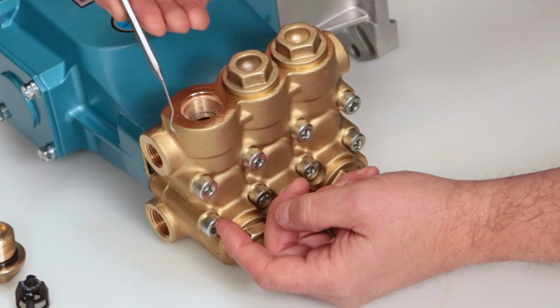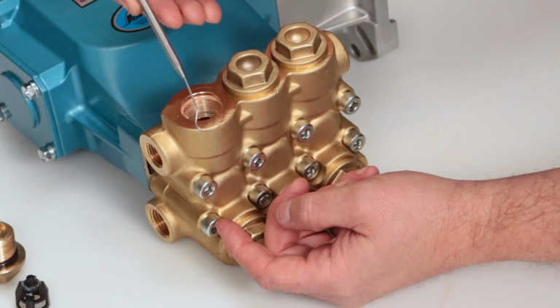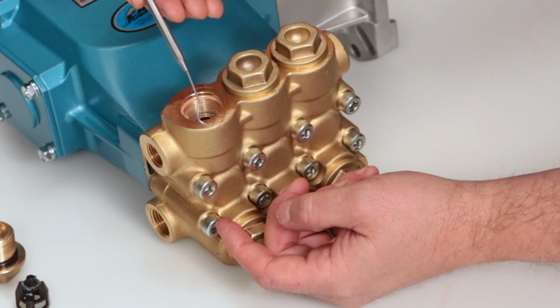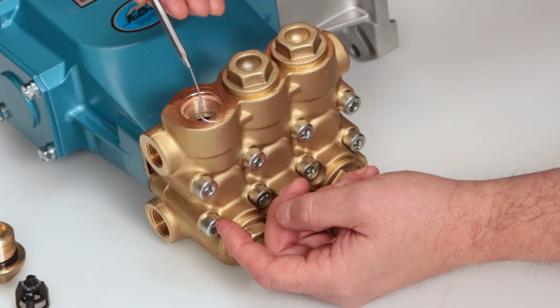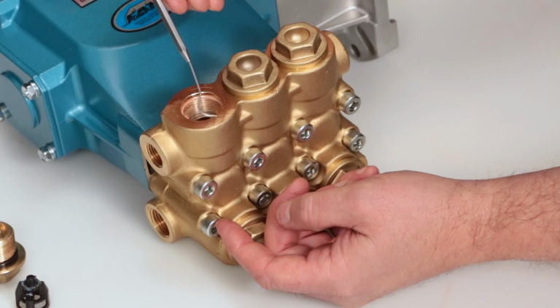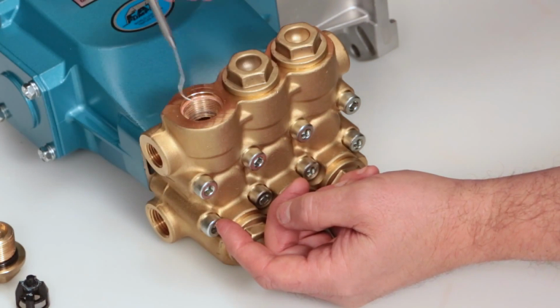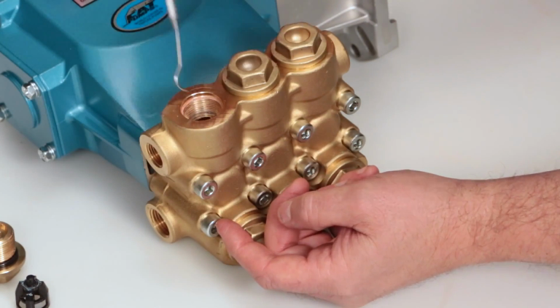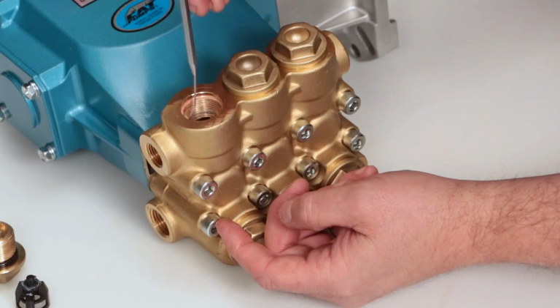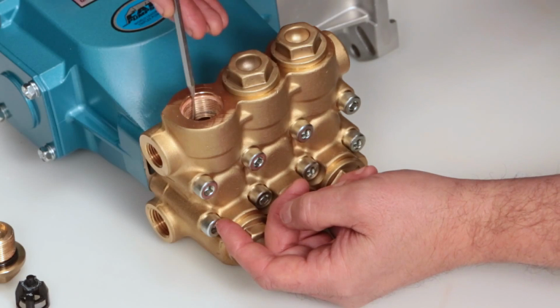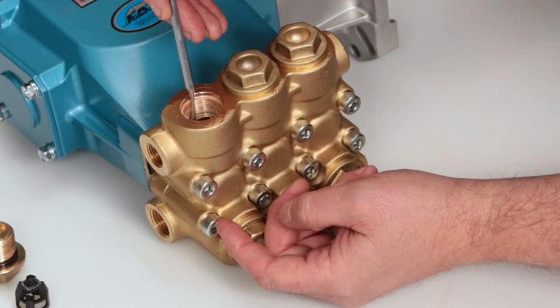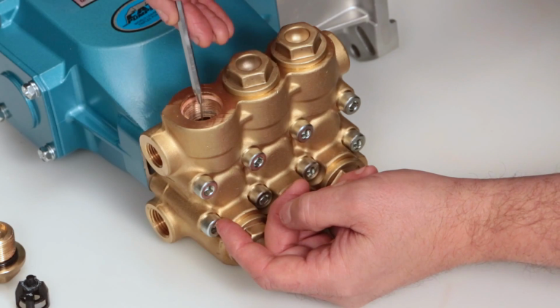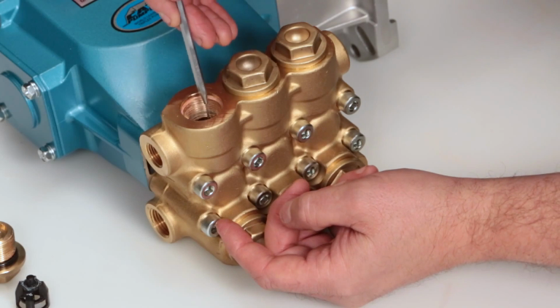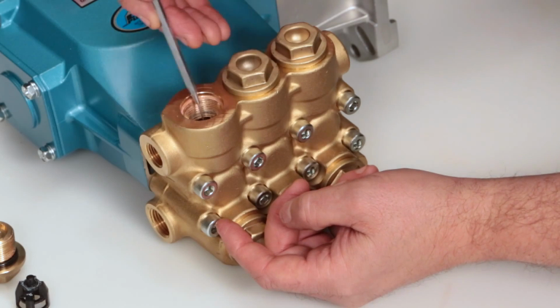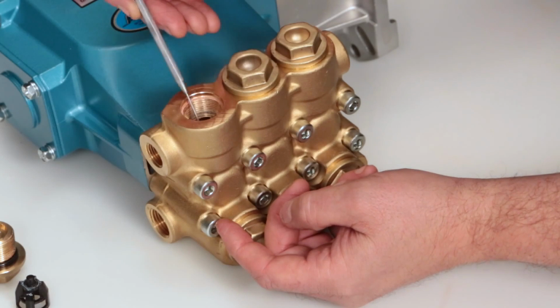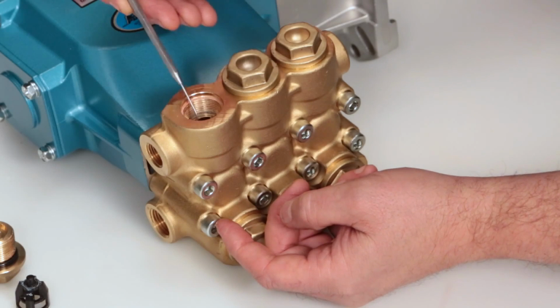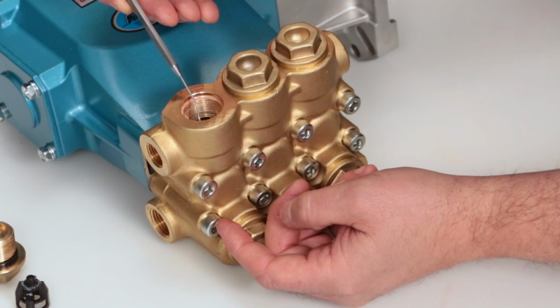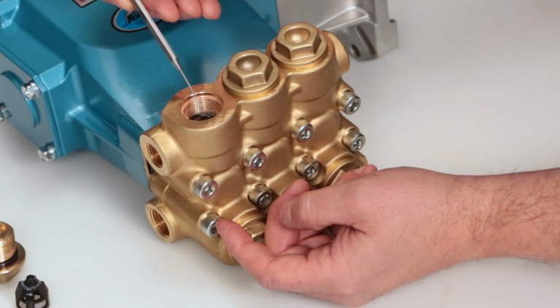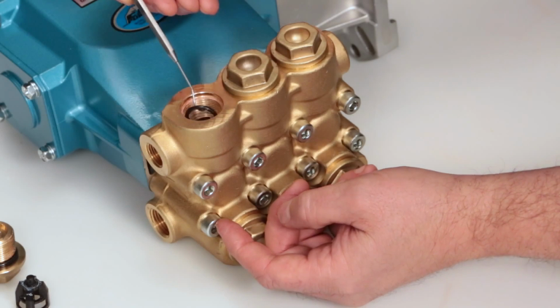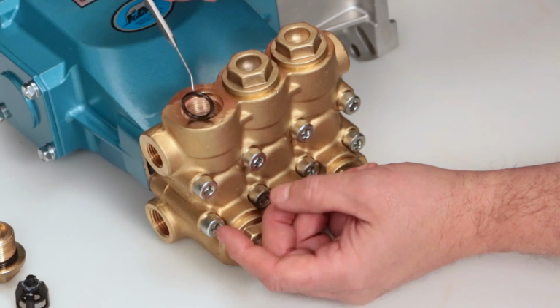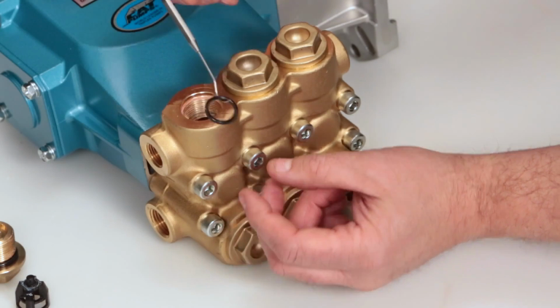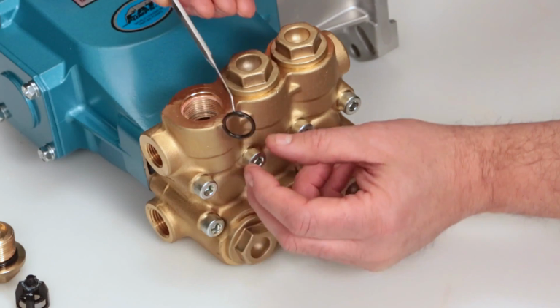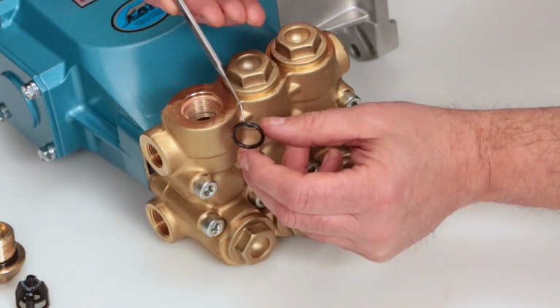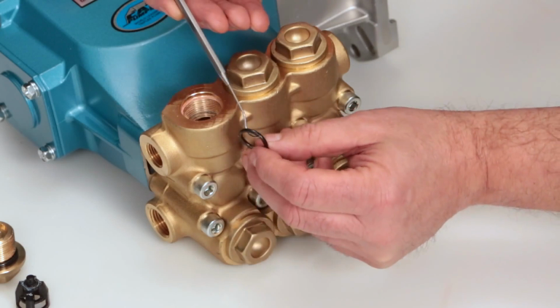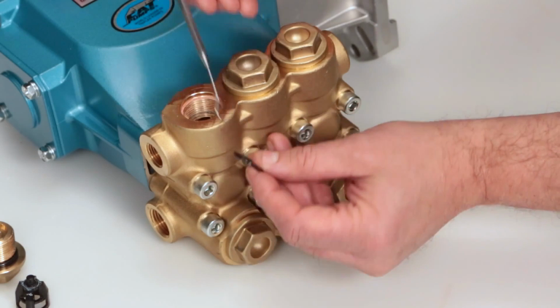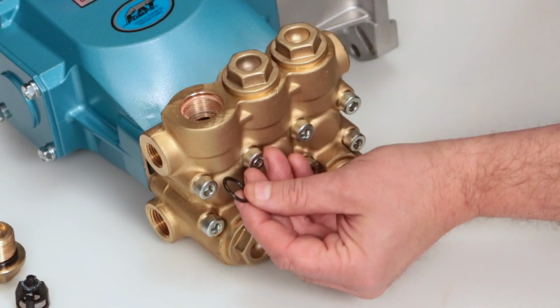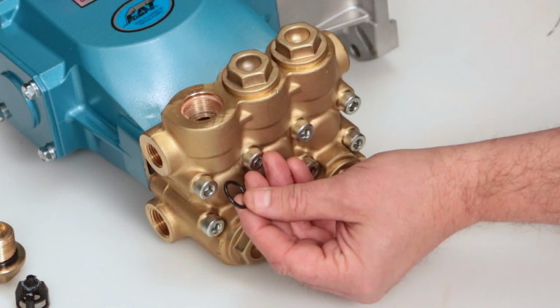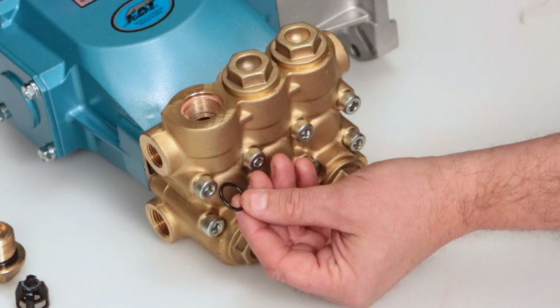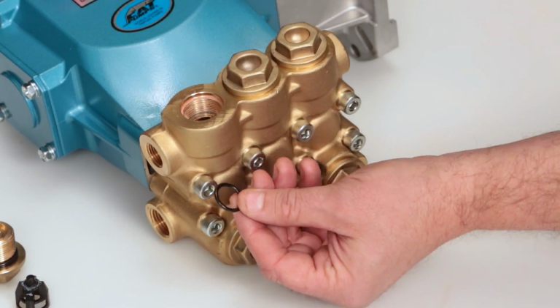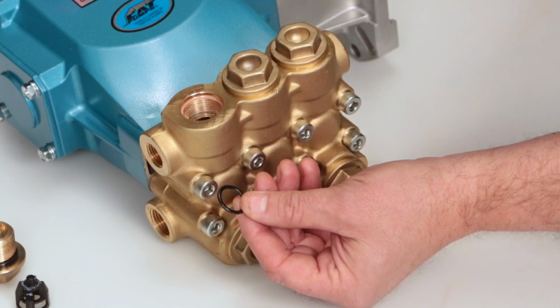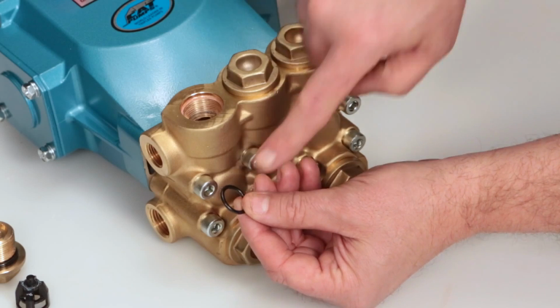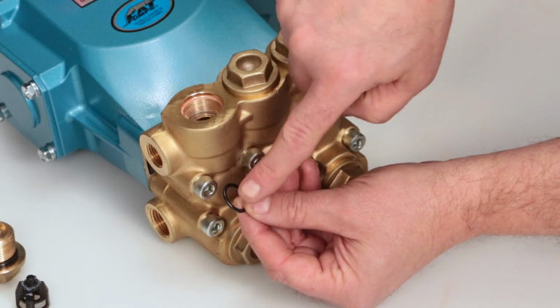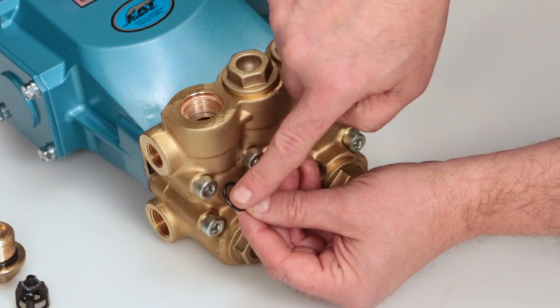Remove the O-ring from the manifold using a small screwdriver or pick. Inspect for cuts or nicks.